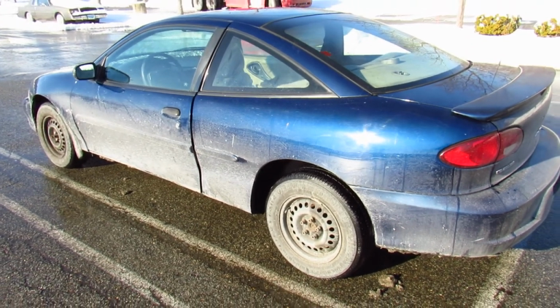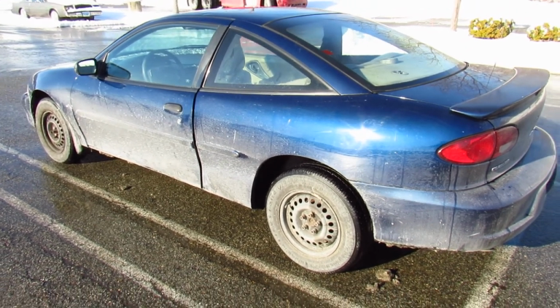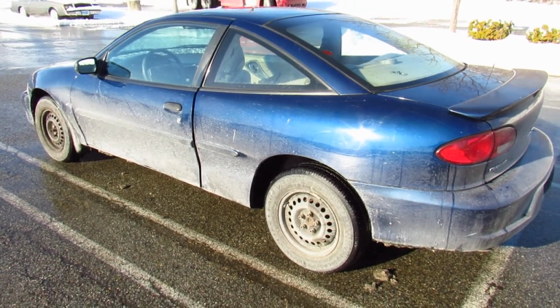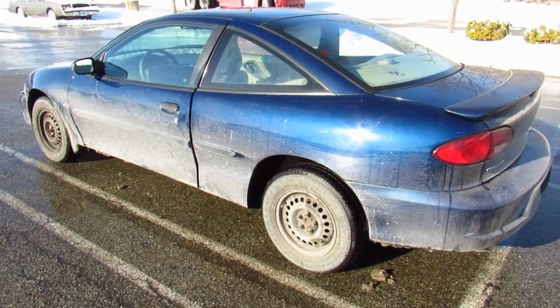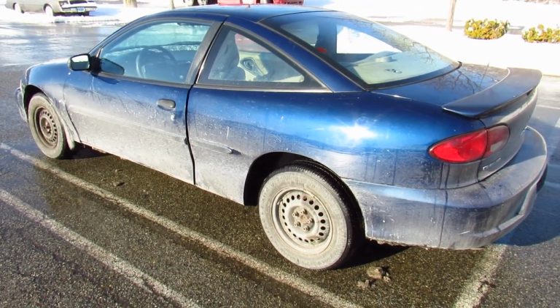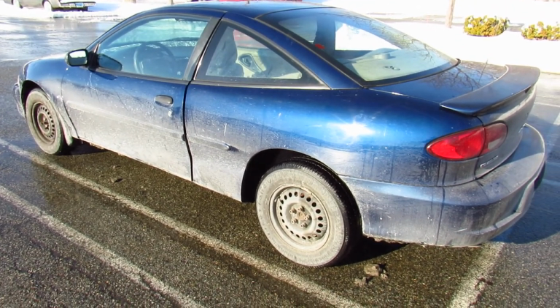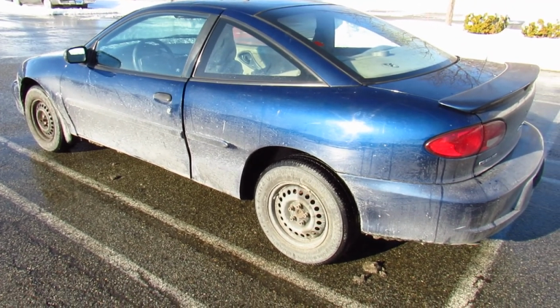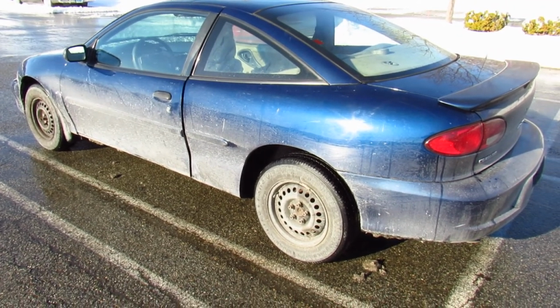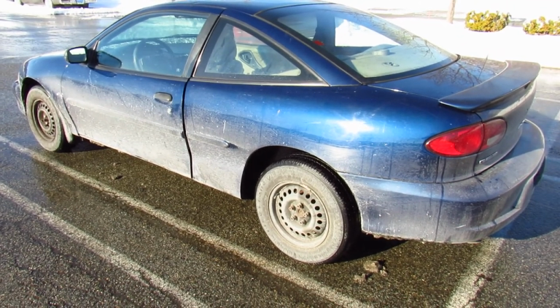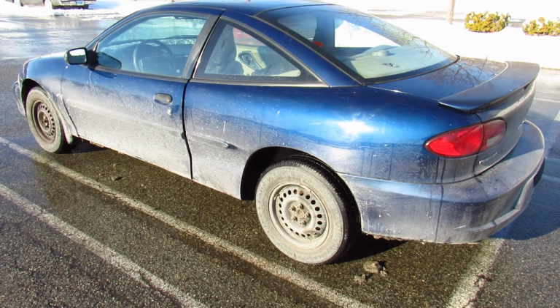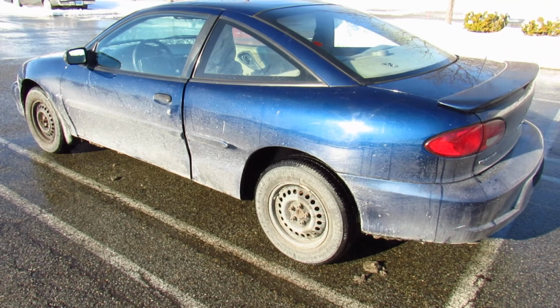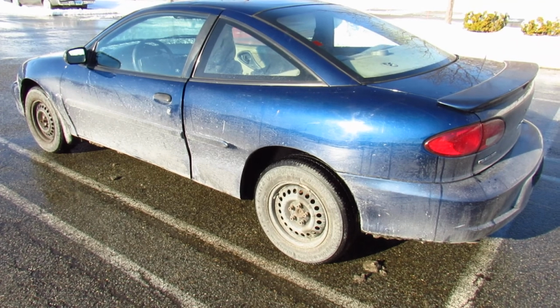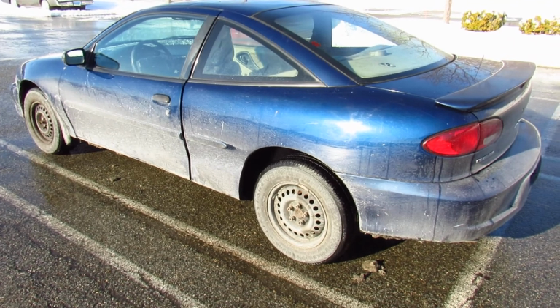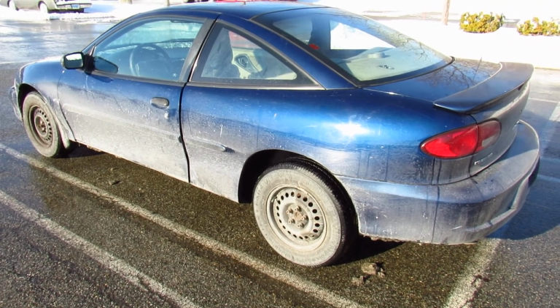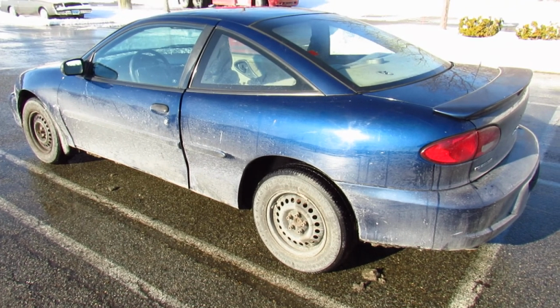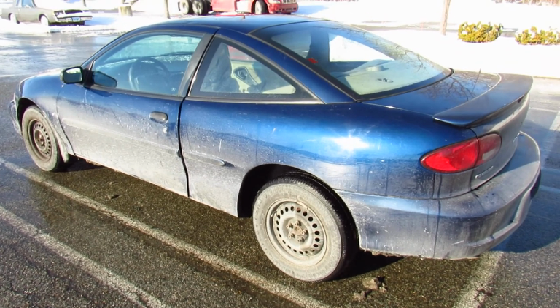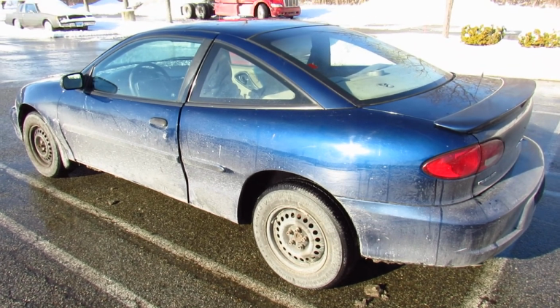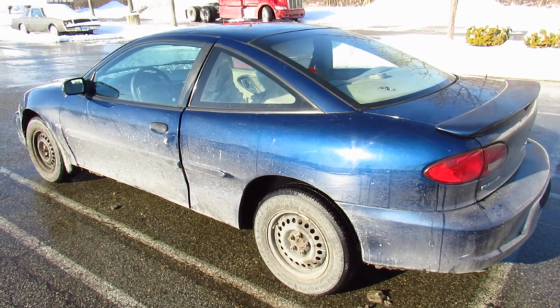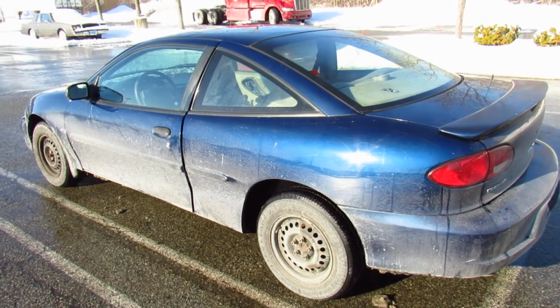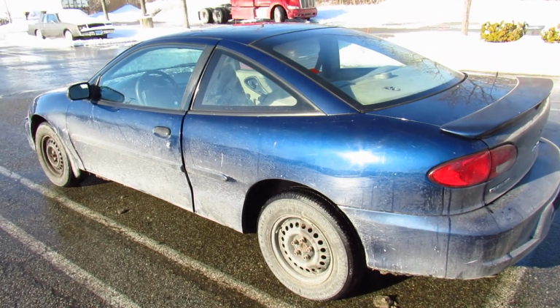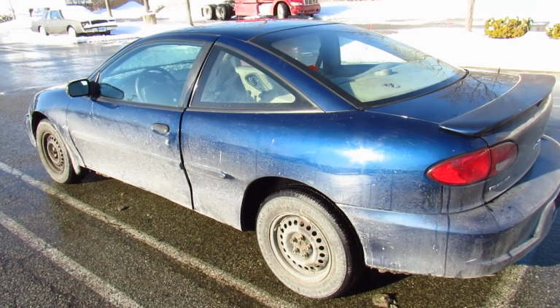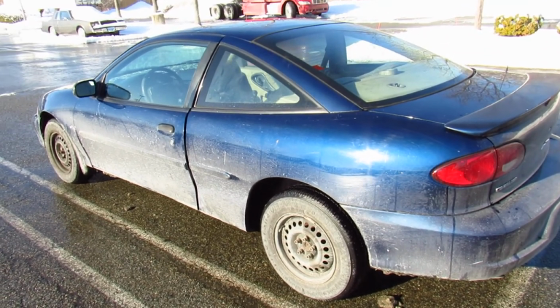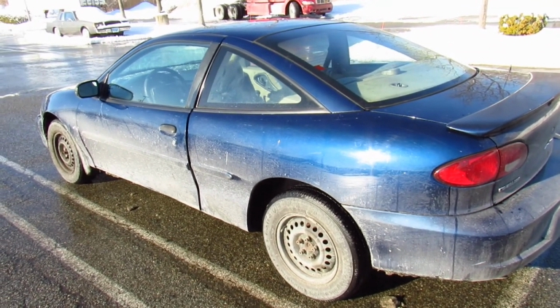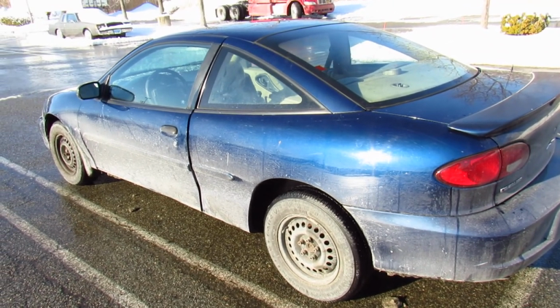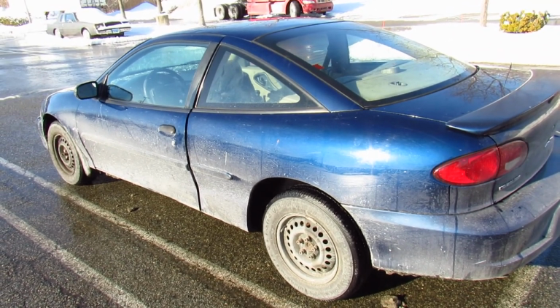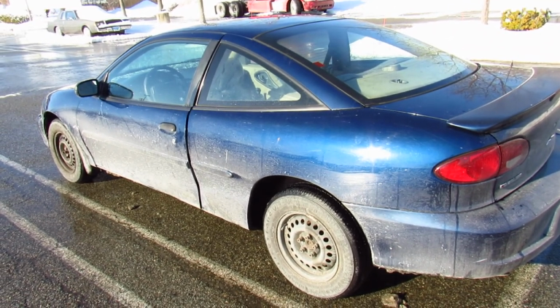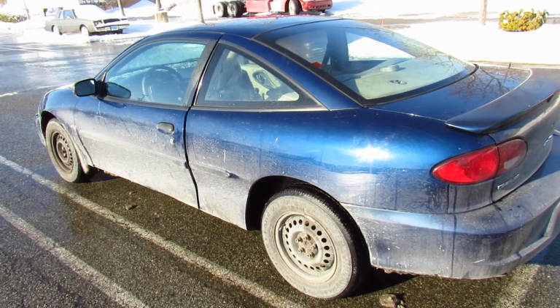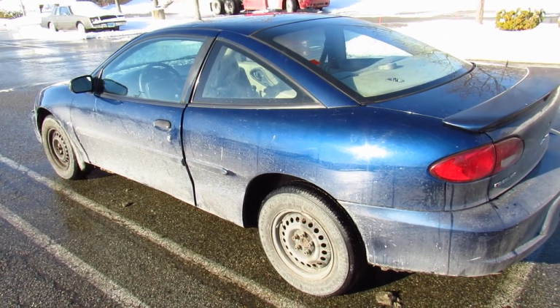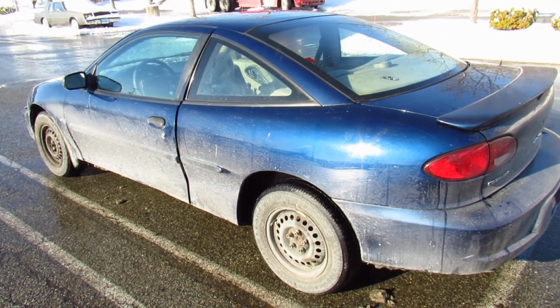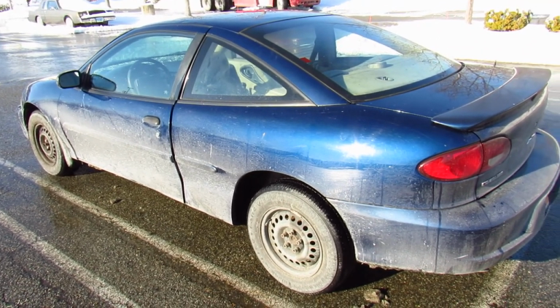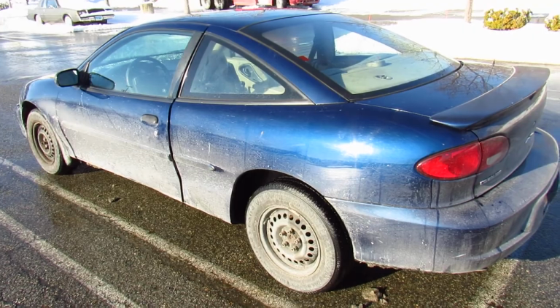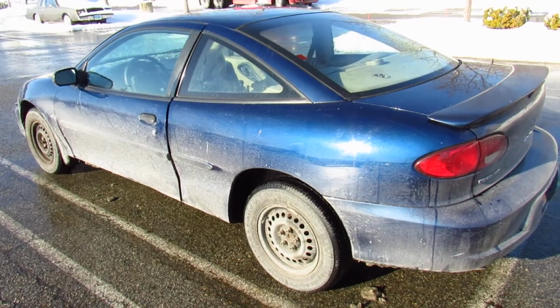If you like this video, click like. If you want to see more videos about this car, they're coming, so make sure to subscribe to the channel.